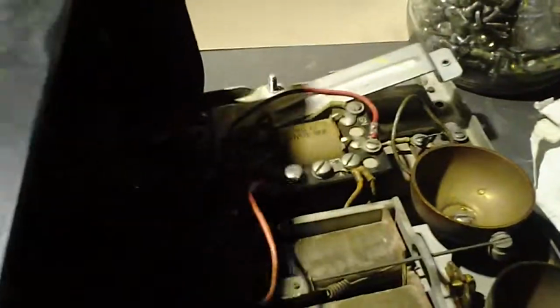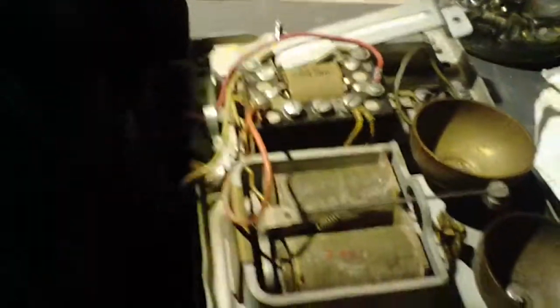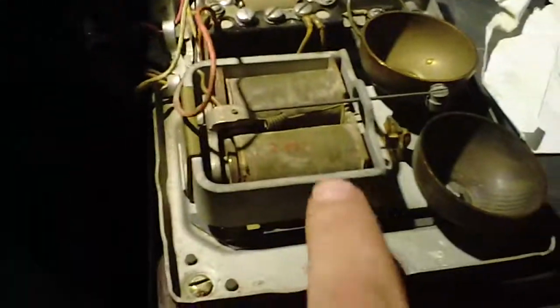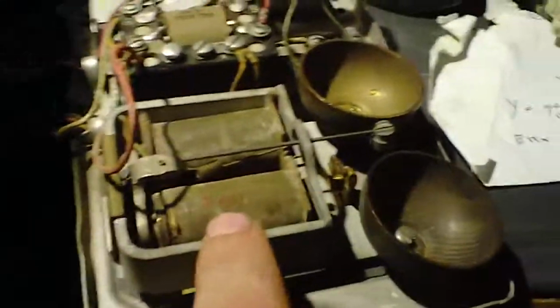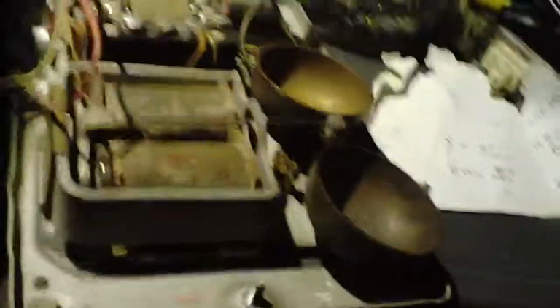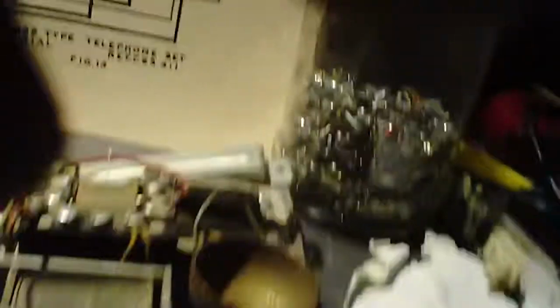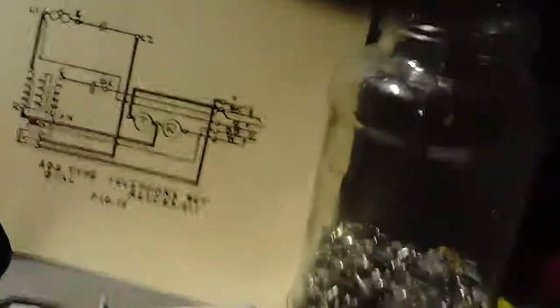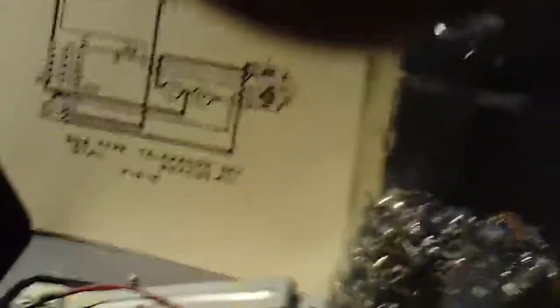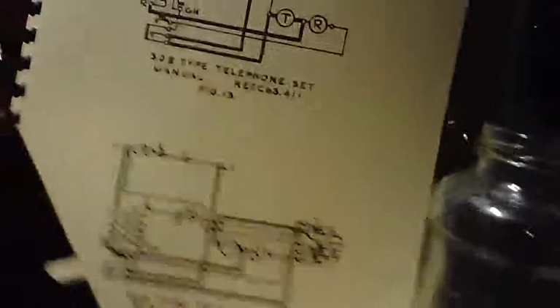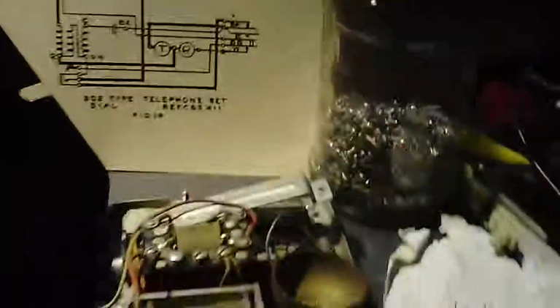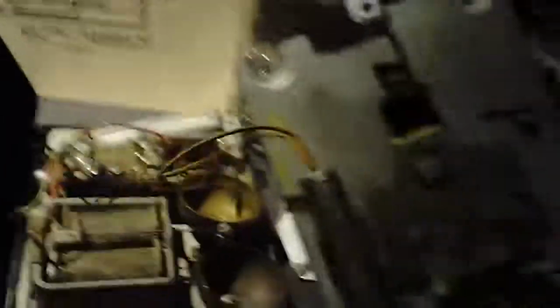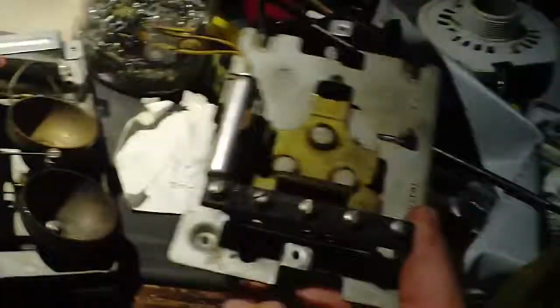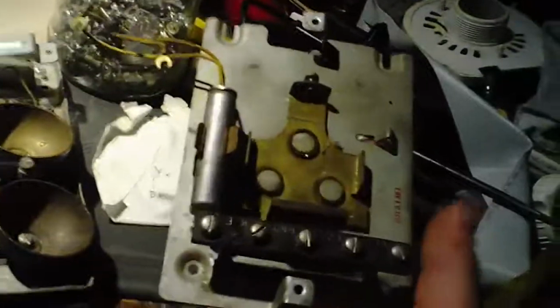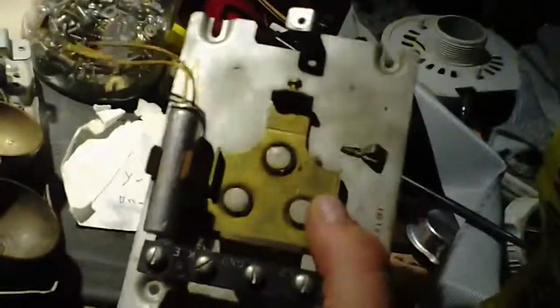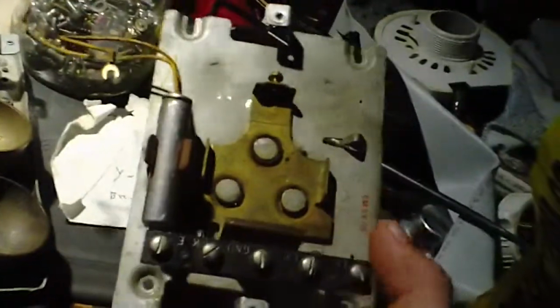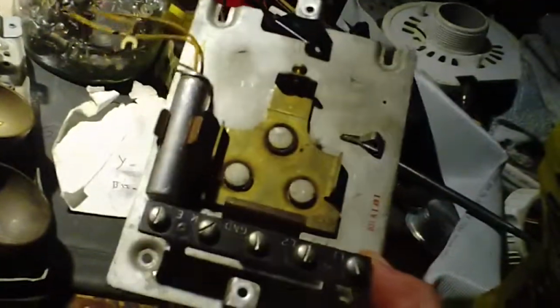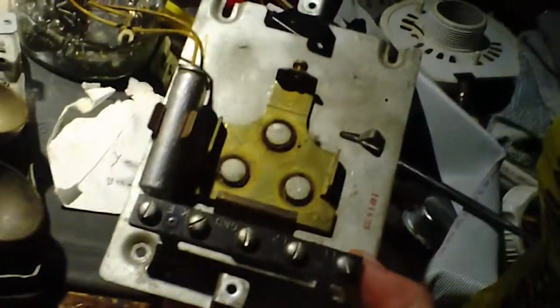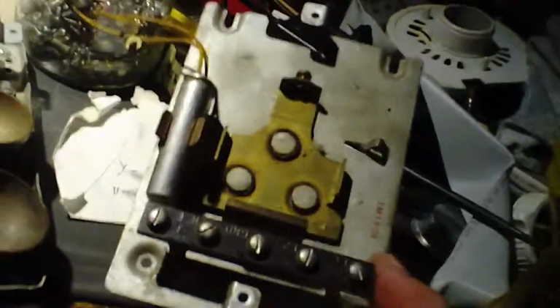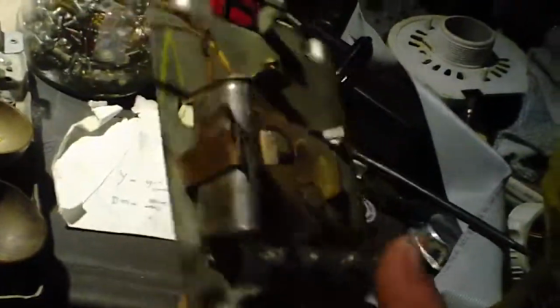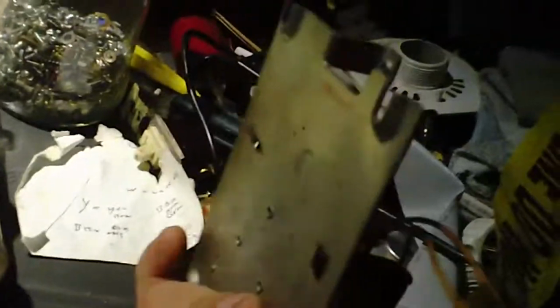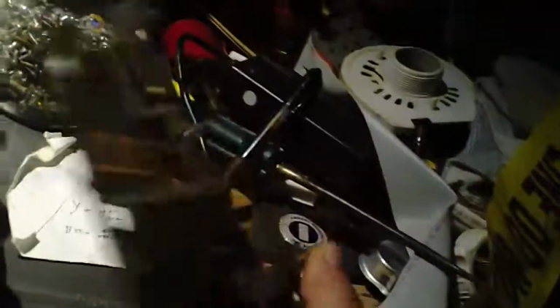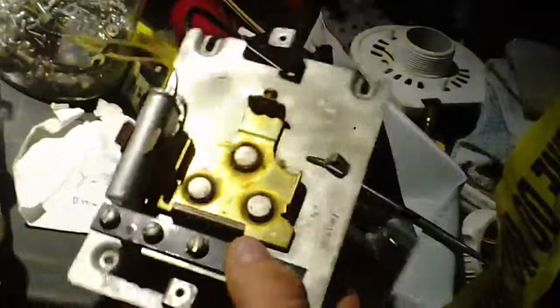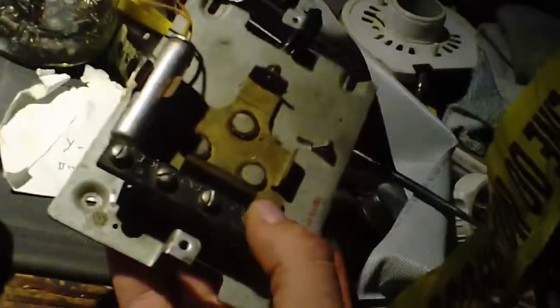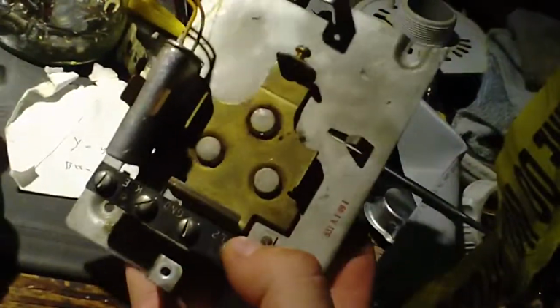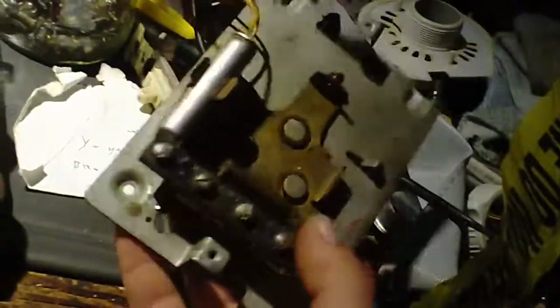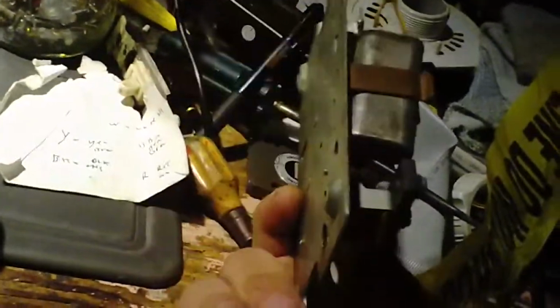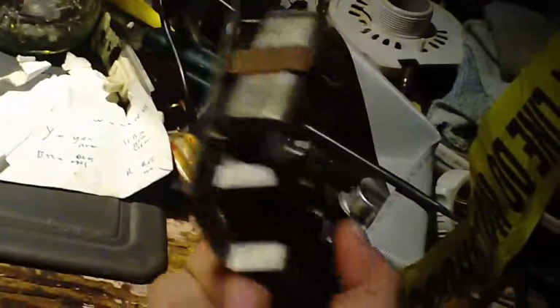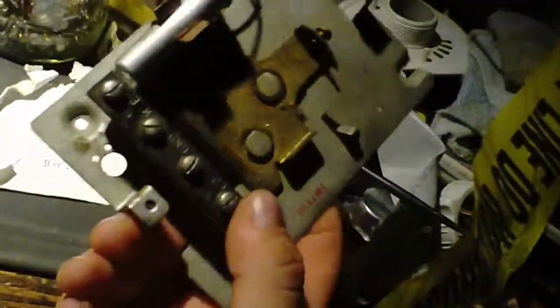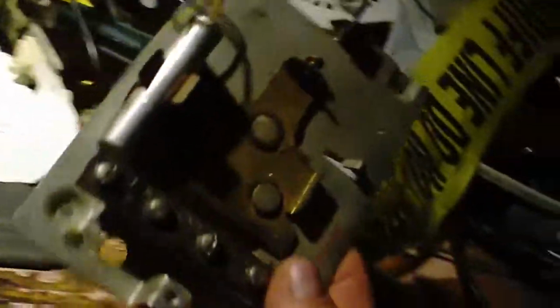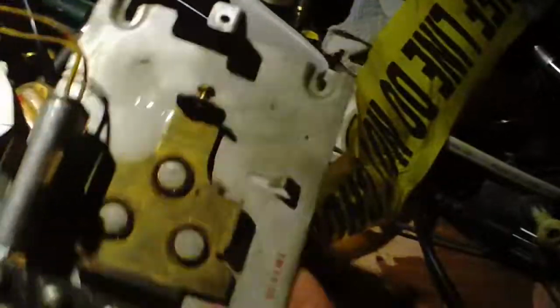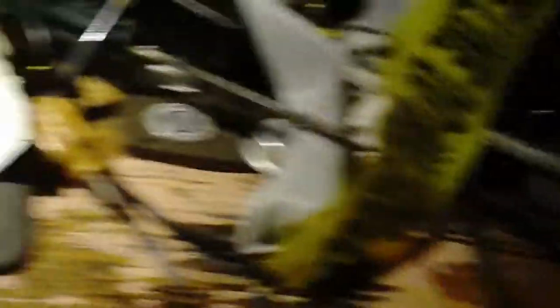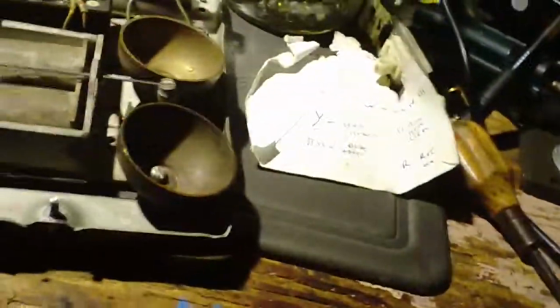Opening it up, it didn't have a bell in it, but I had this — some kind of ringer terminal block thing that had the 302 style bell in it. This was supposed to have a cover on it but I never had the cover, so I figured I'm never going to use this — let's salvage the bell out of that.